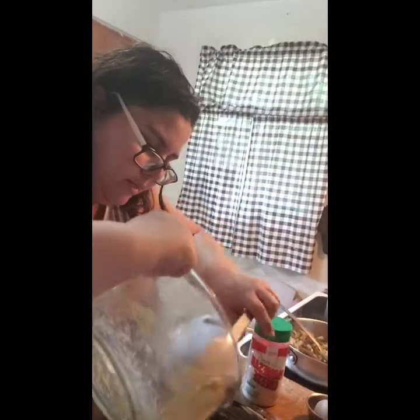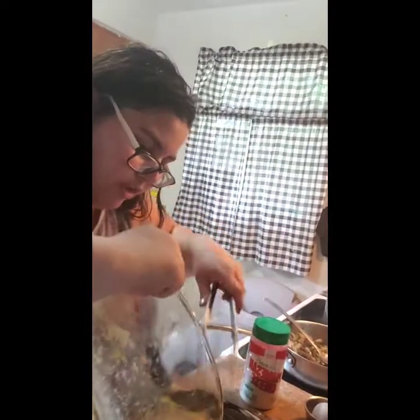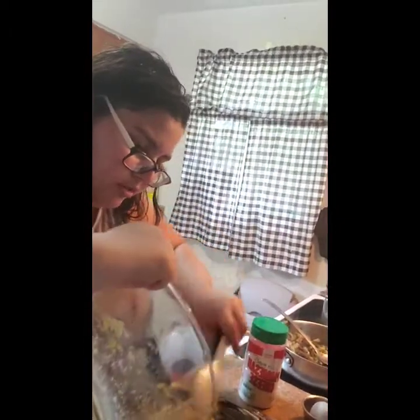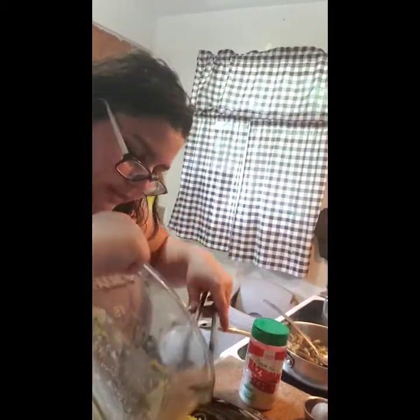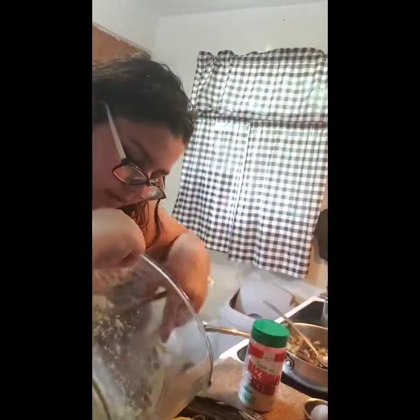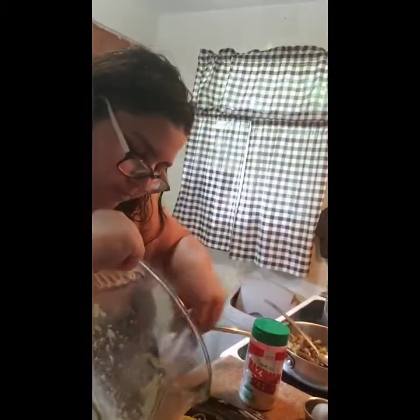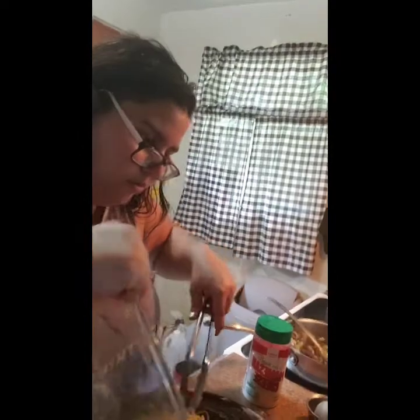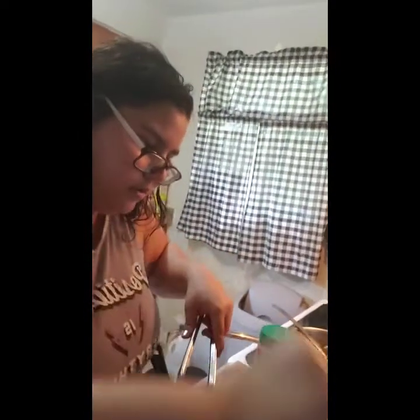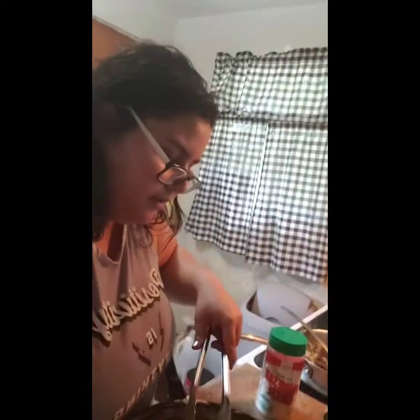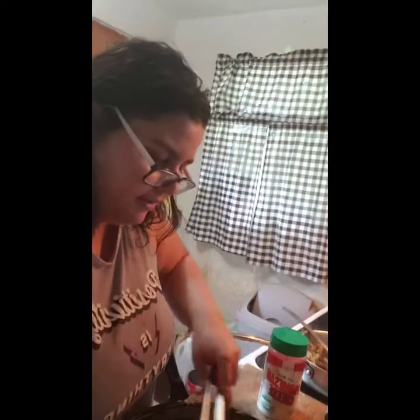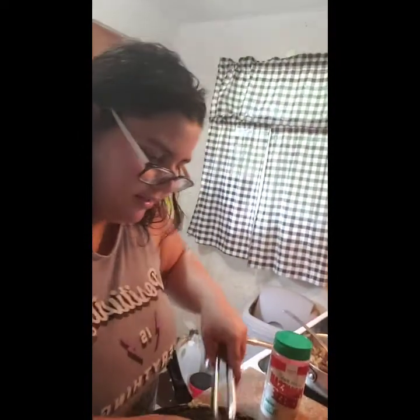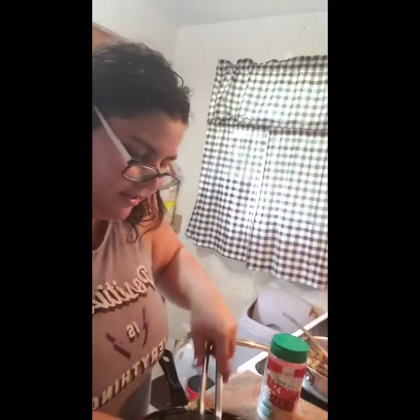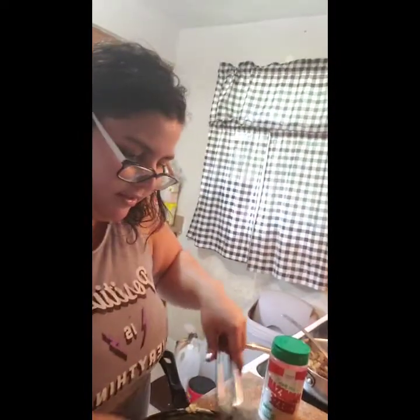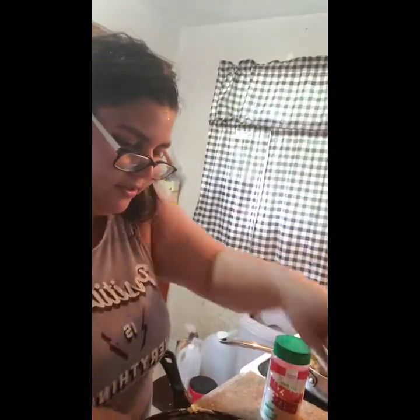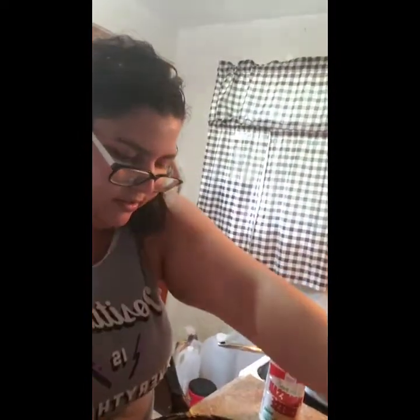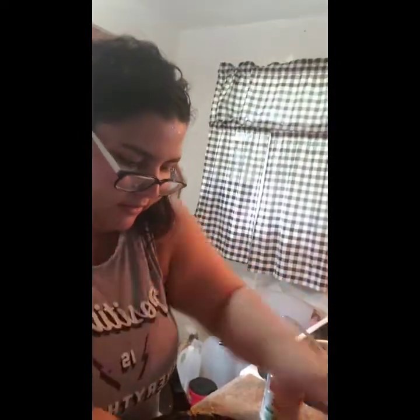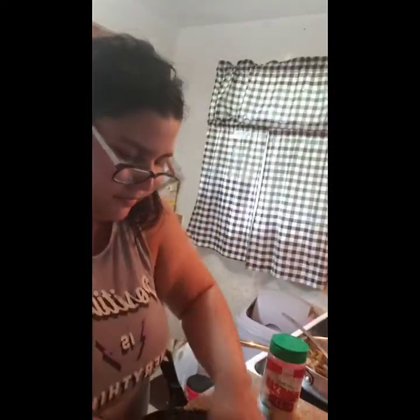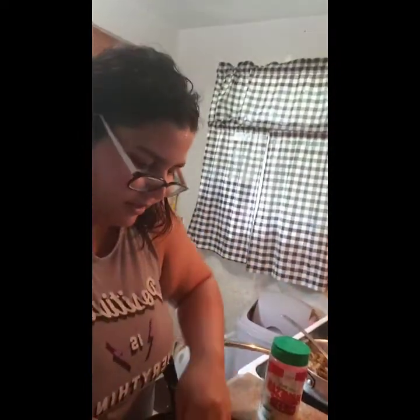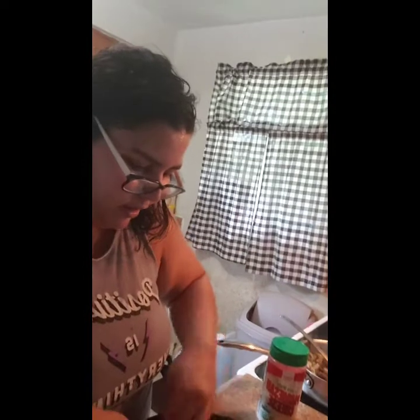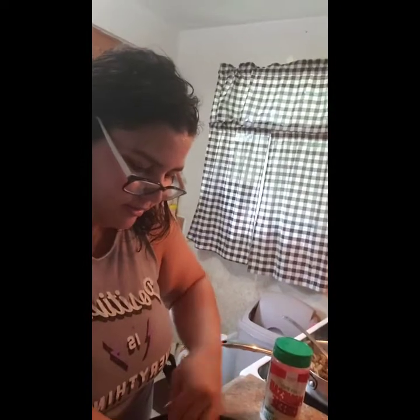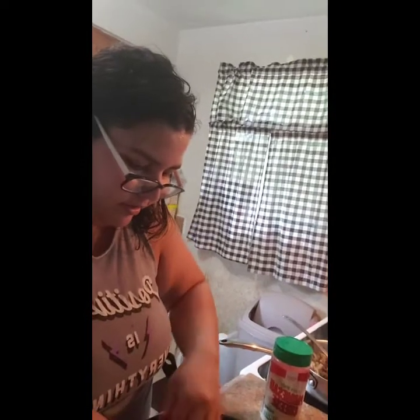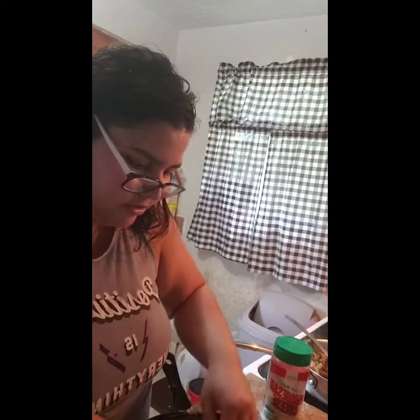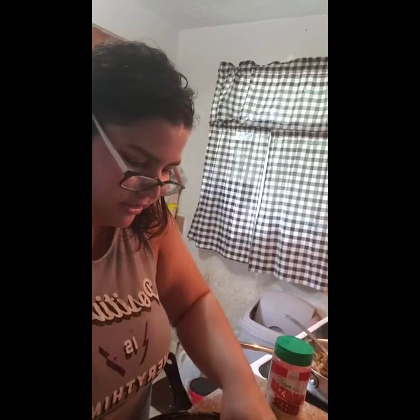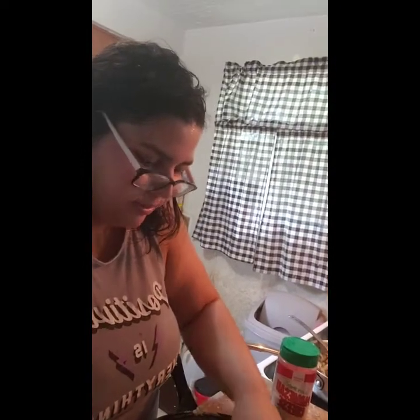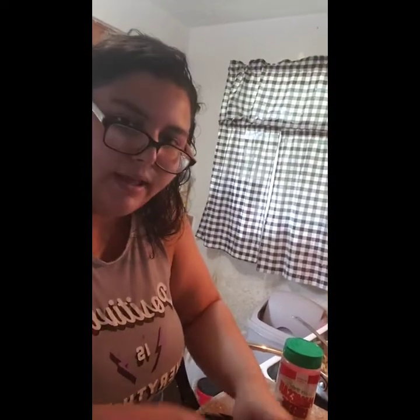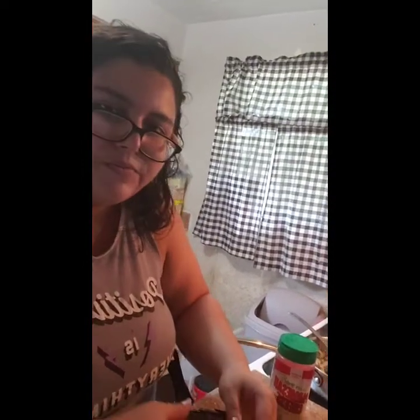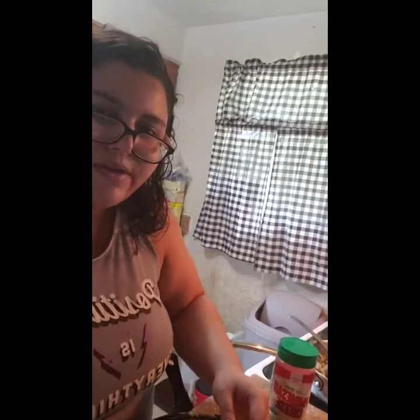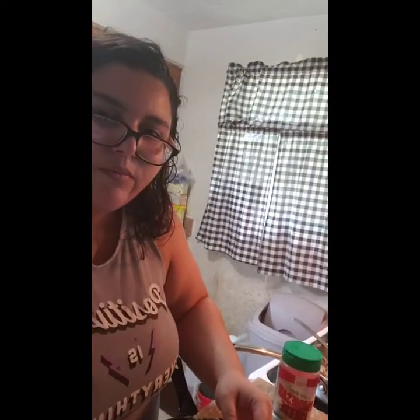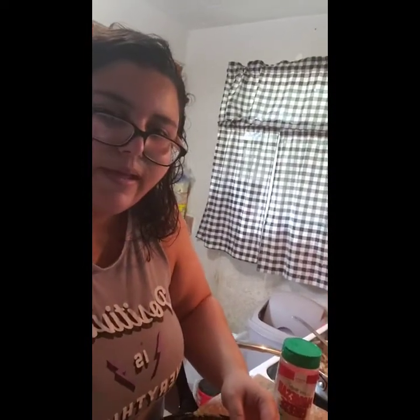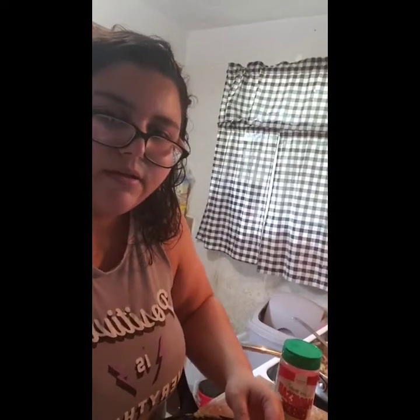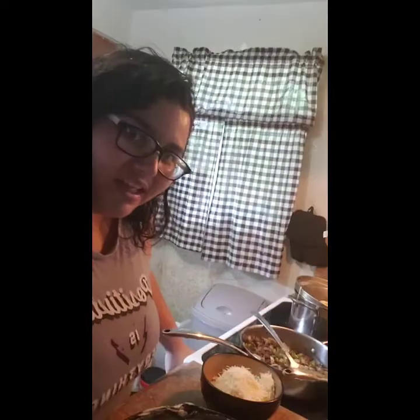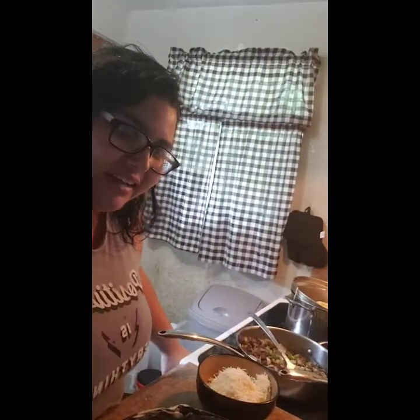Make sure you get all of the good bits out of your bowl. And voilà — there's the crust to our spaghetti pie! We'll be back.